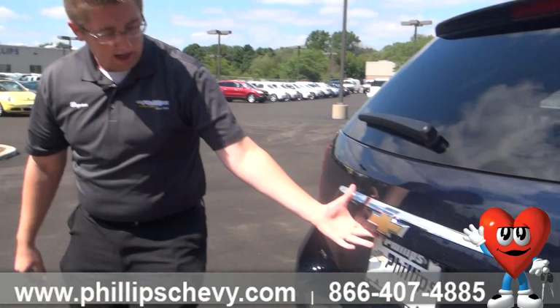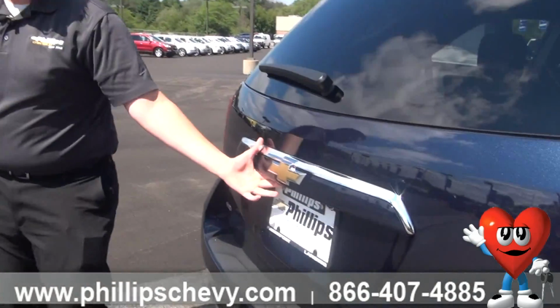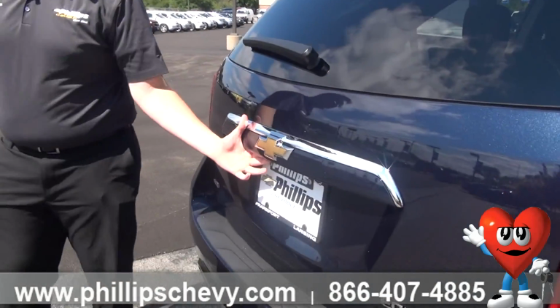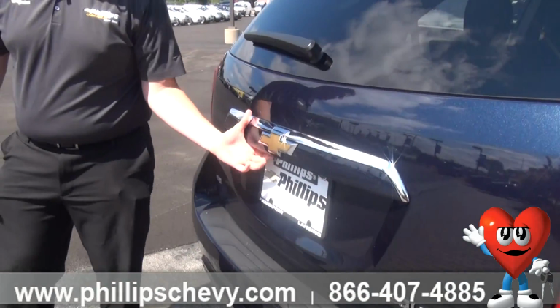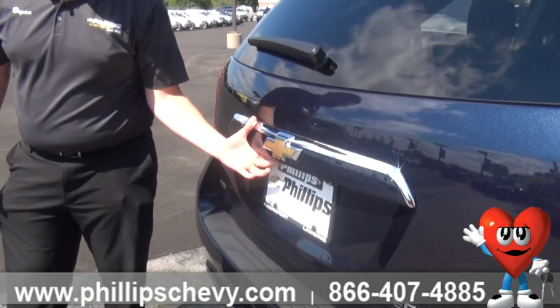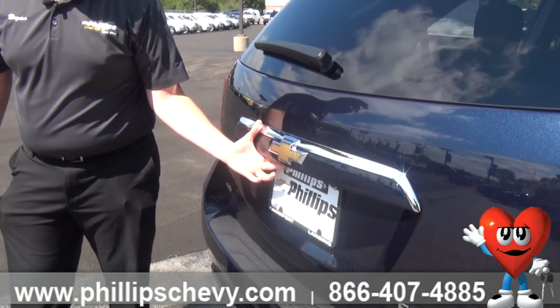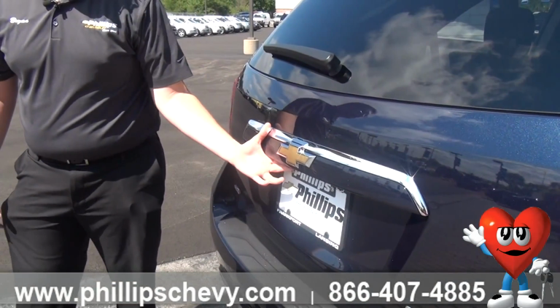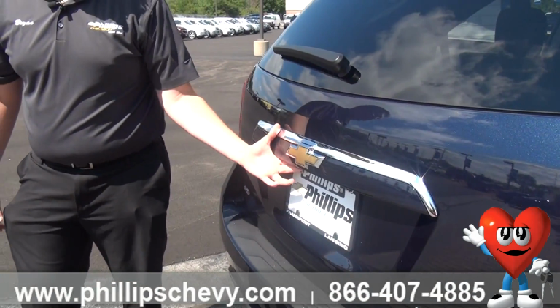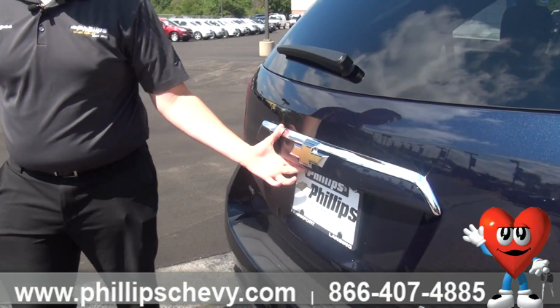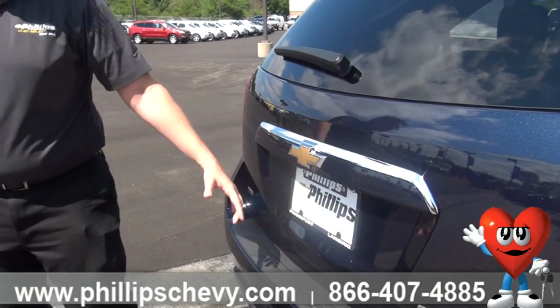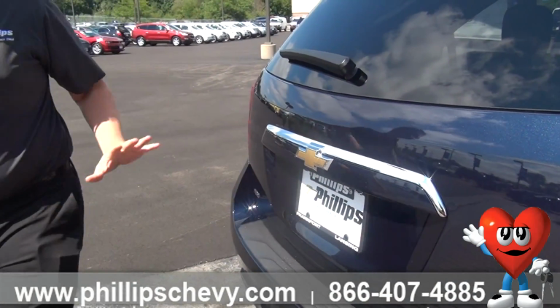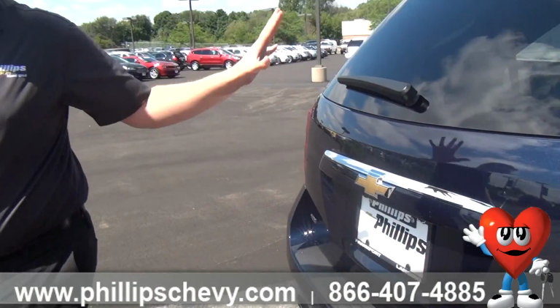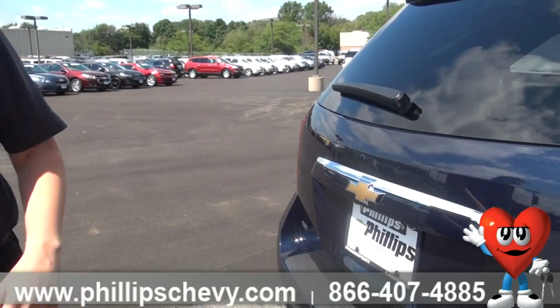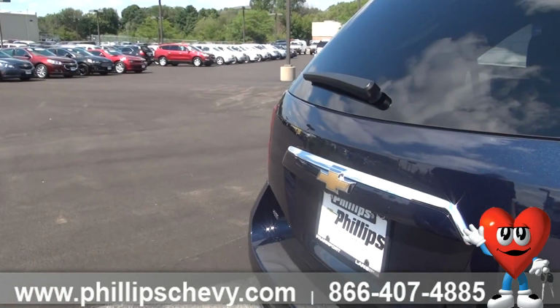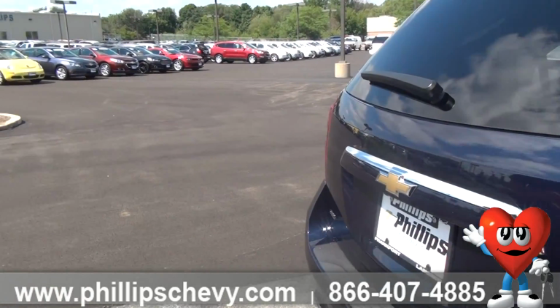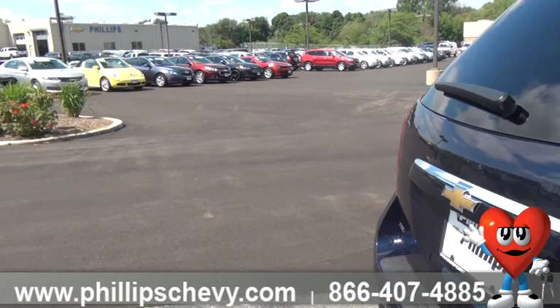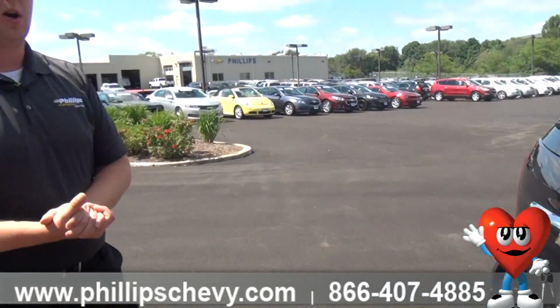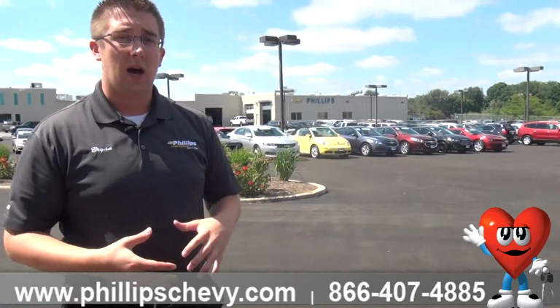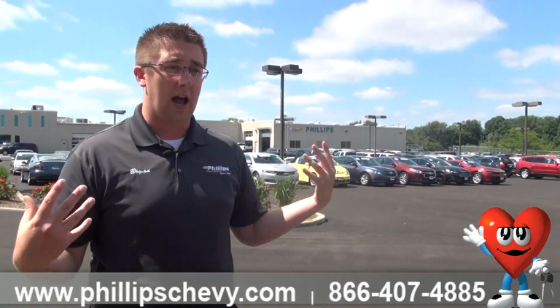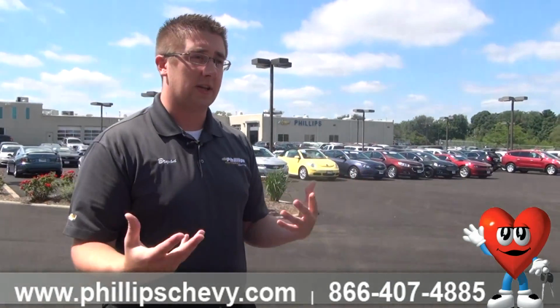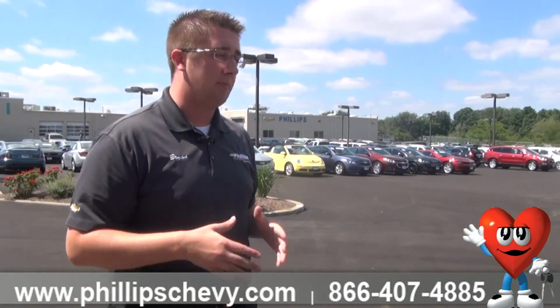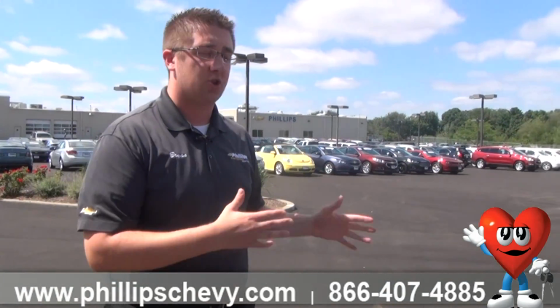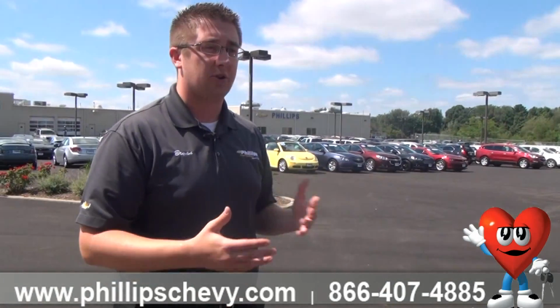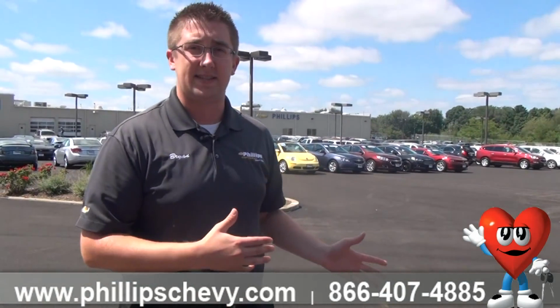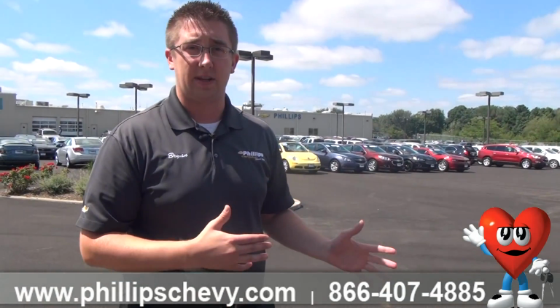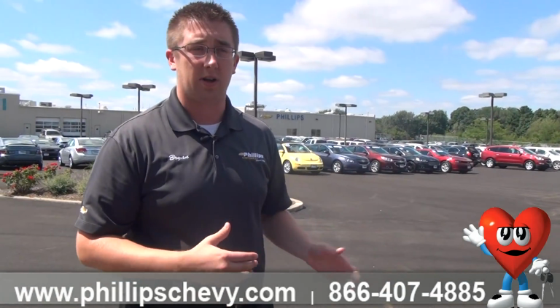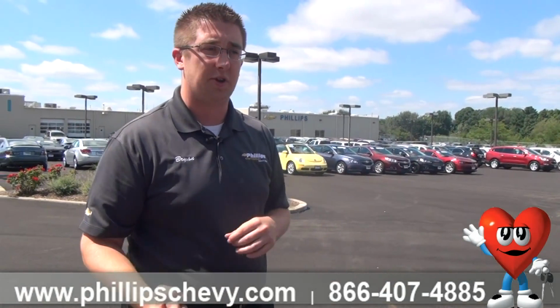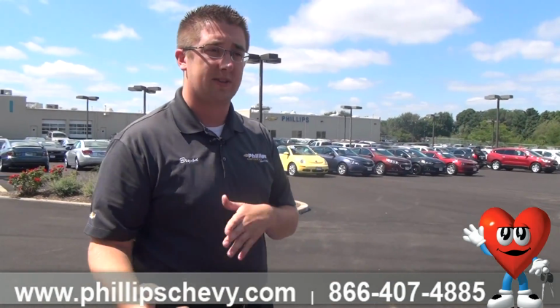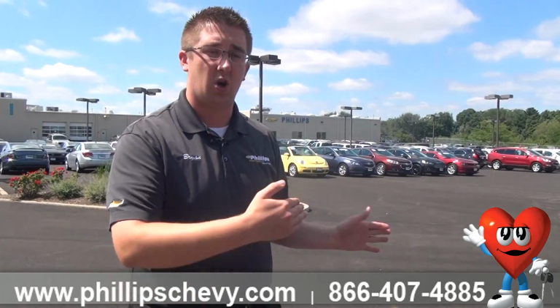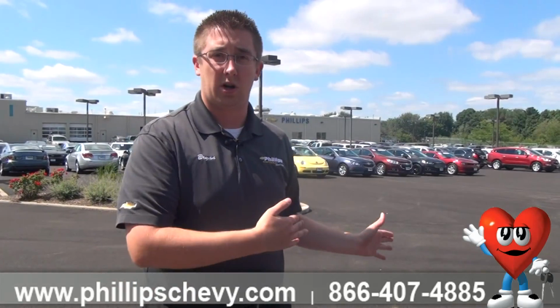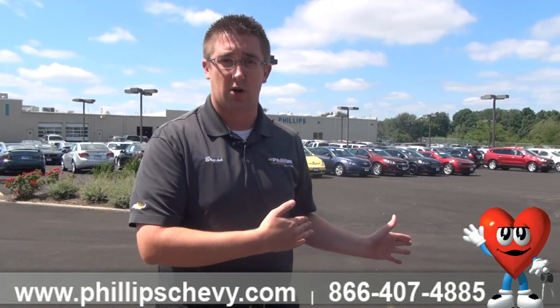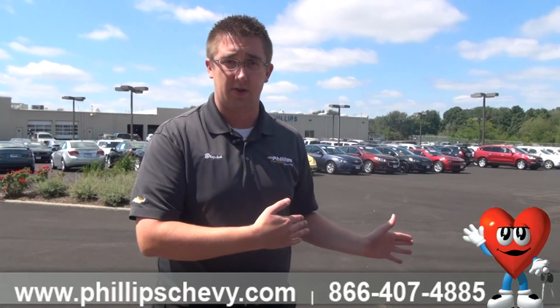On your 1LT and higher, you're also going to have your backup camera. This all shows up on your MyLink radio. Everything comes up — you've got your trajectory lines as well, so when you're cutting the wheel, it's going to show where you're going to be turning.